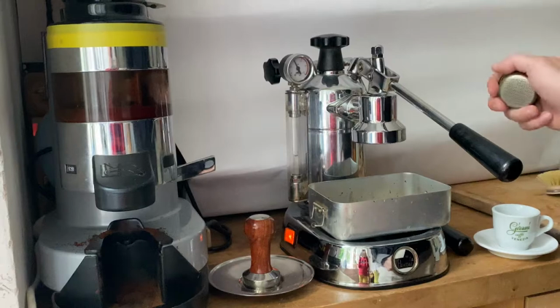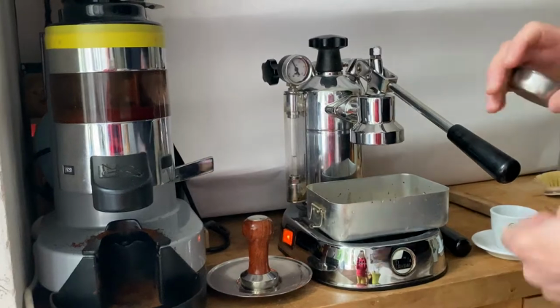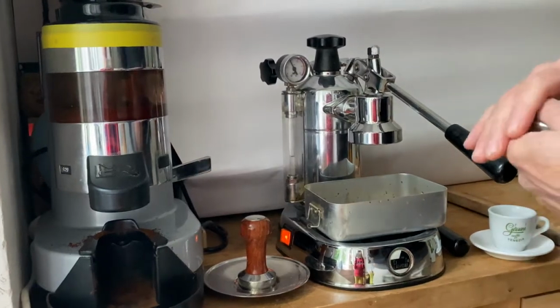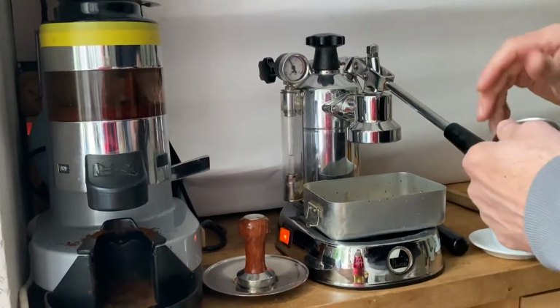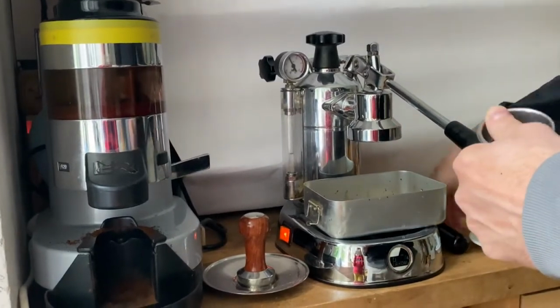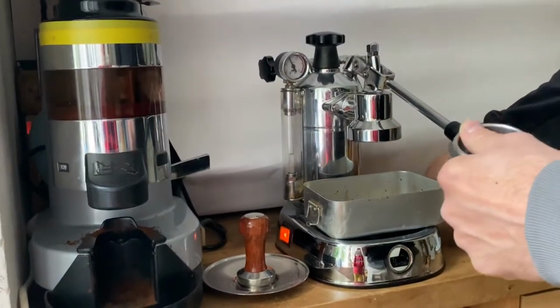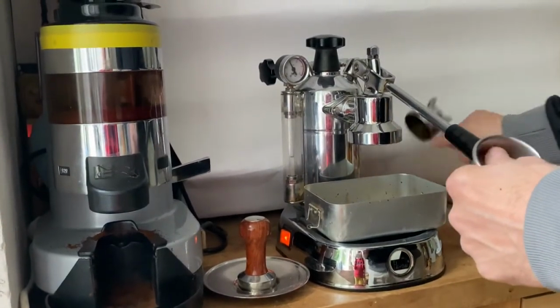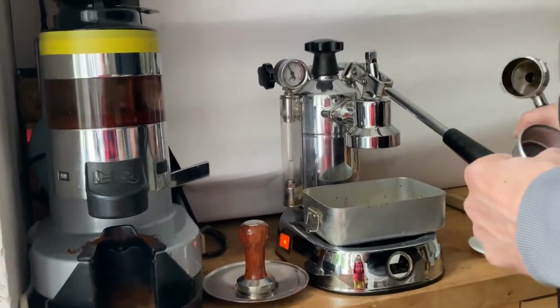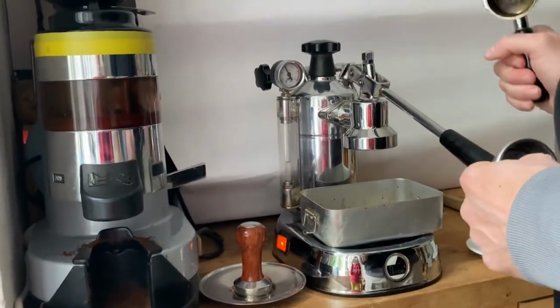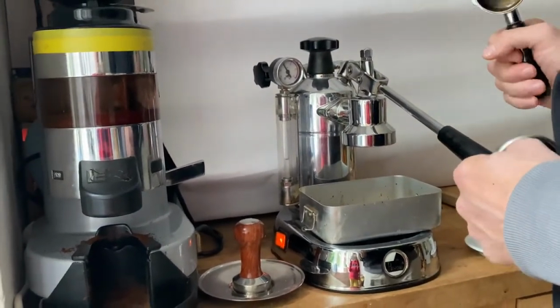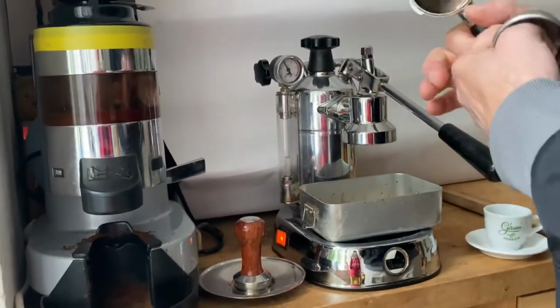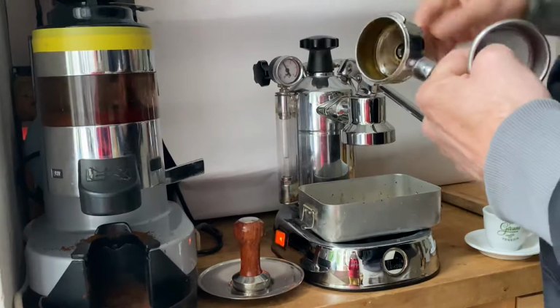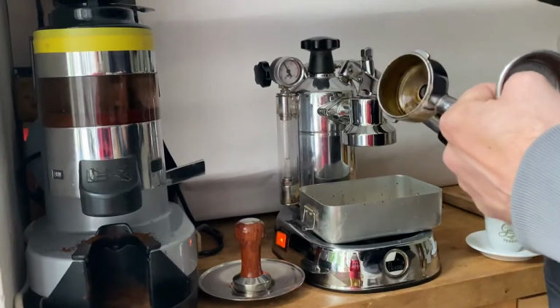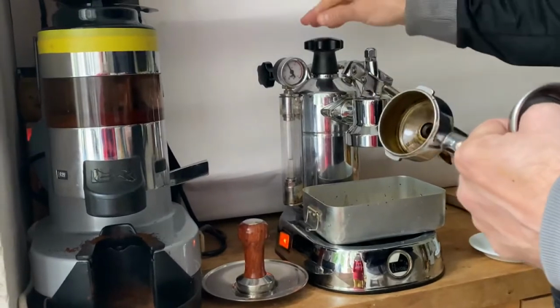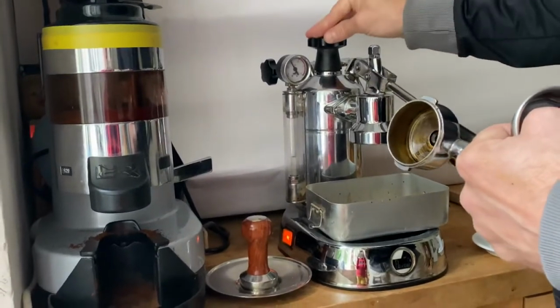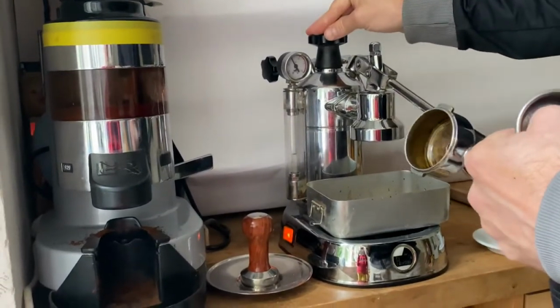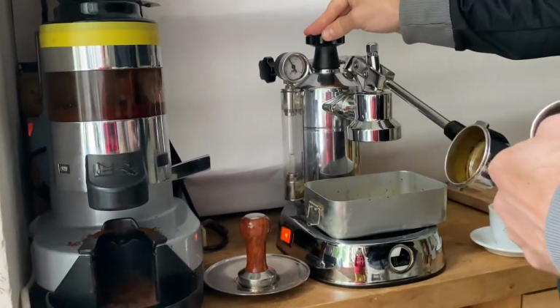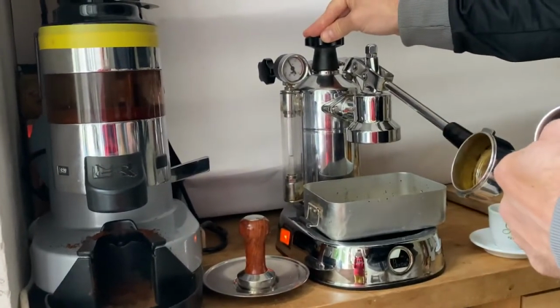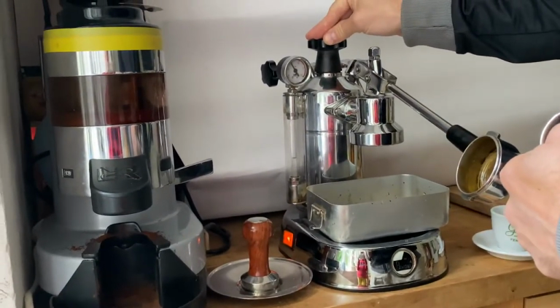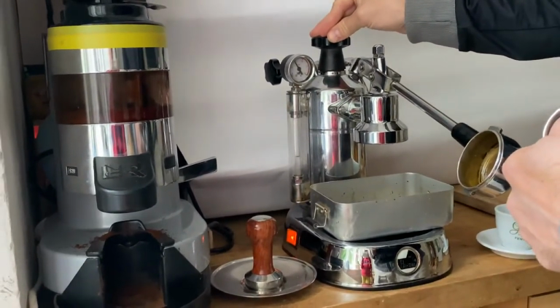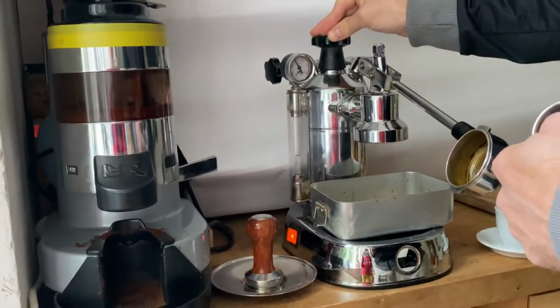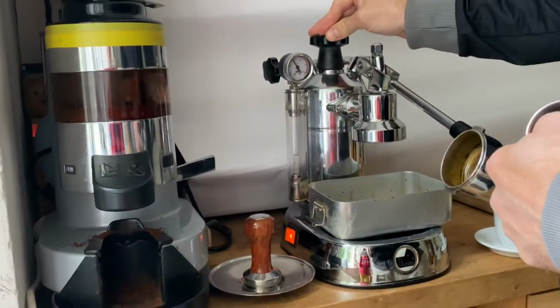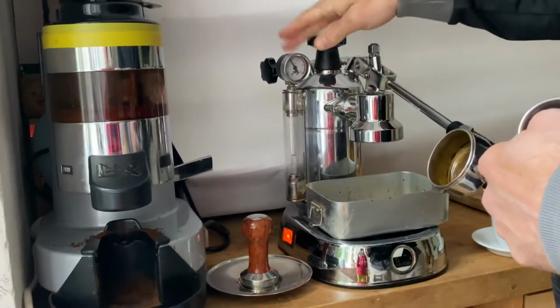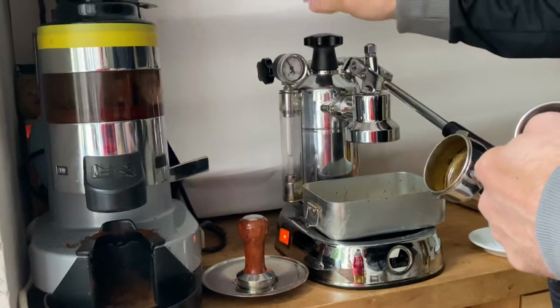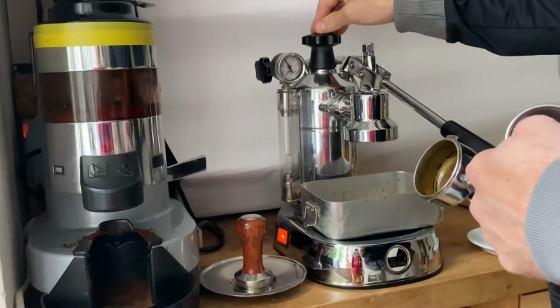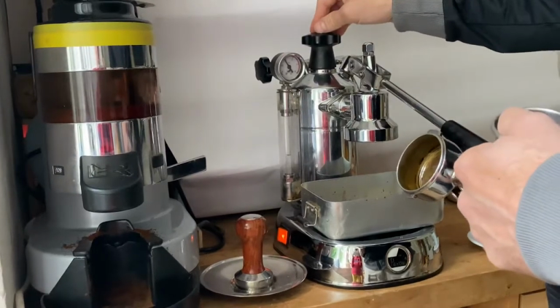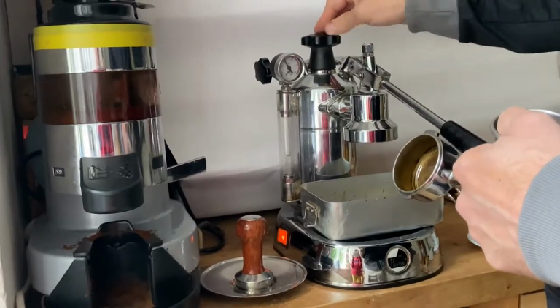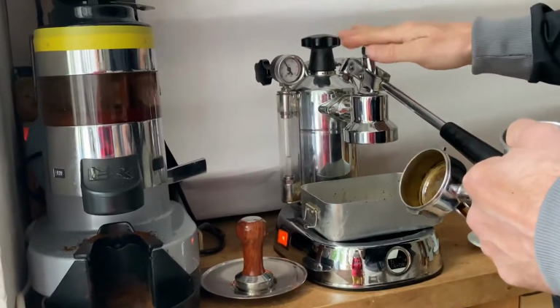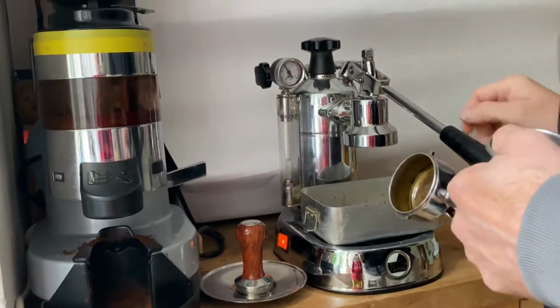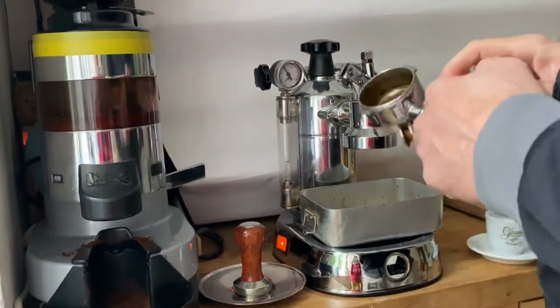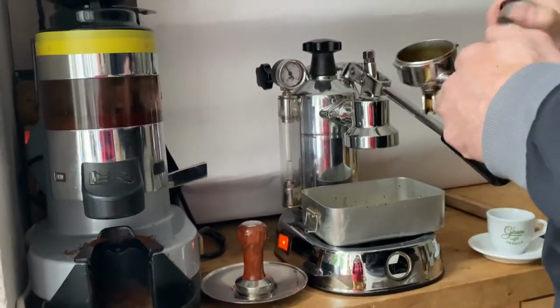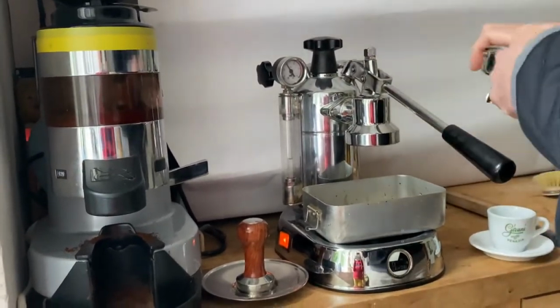Hi, I'm going to make a cup of espresso here with my Pavoni Europicola, which is around 20 years old. It's a model with a manometer. It was heated up for a moment and it's quite hot already.